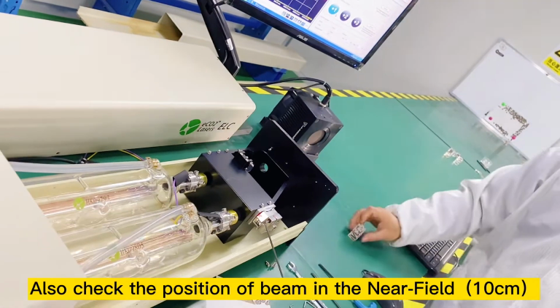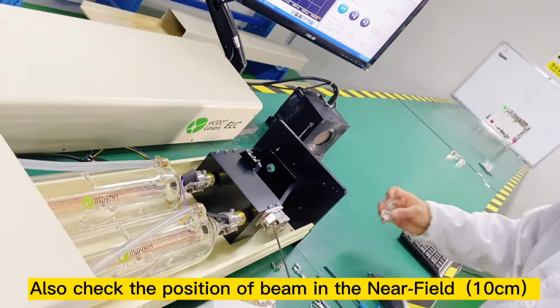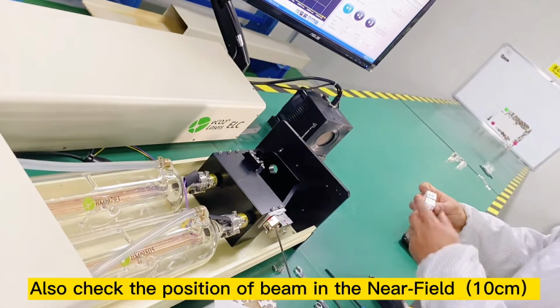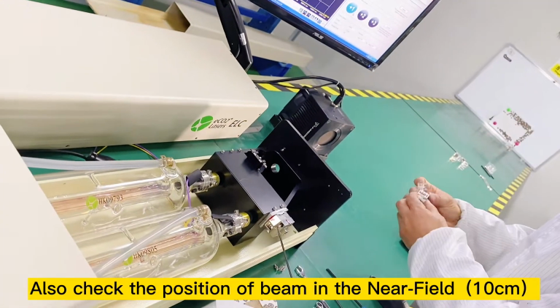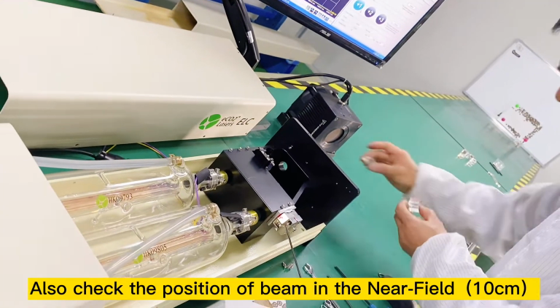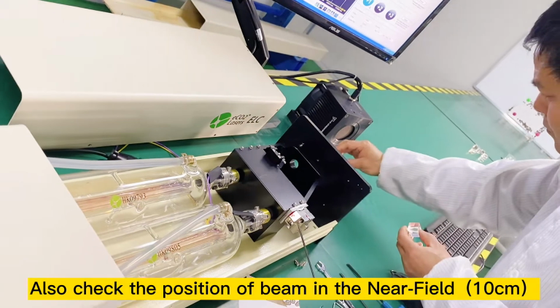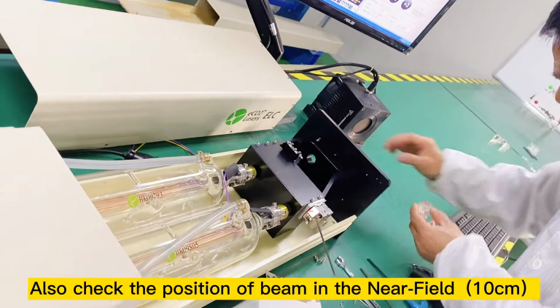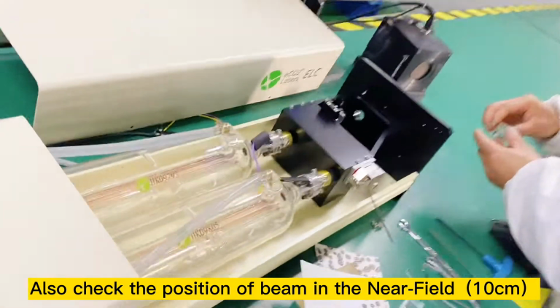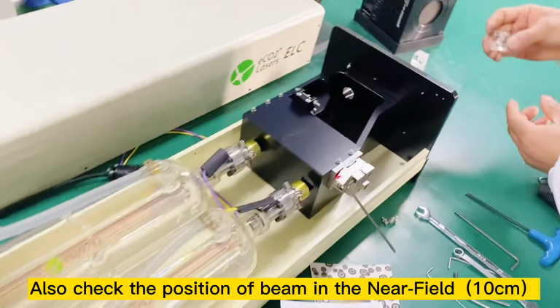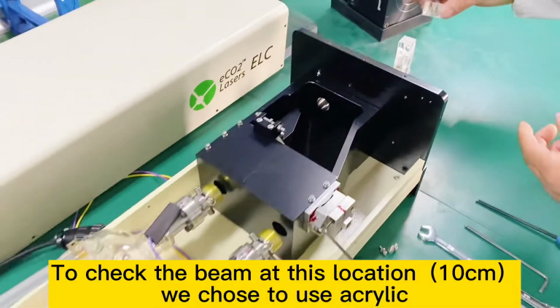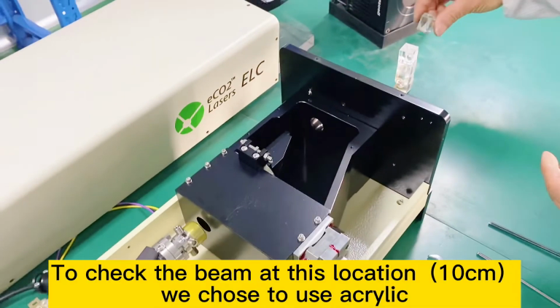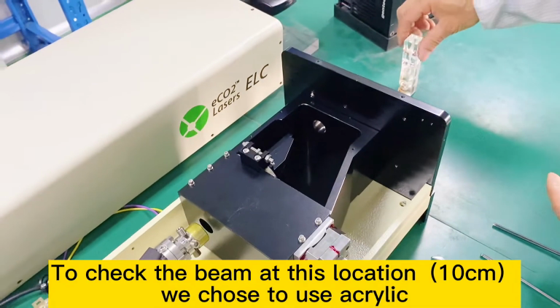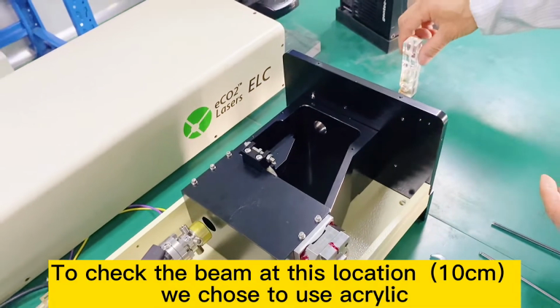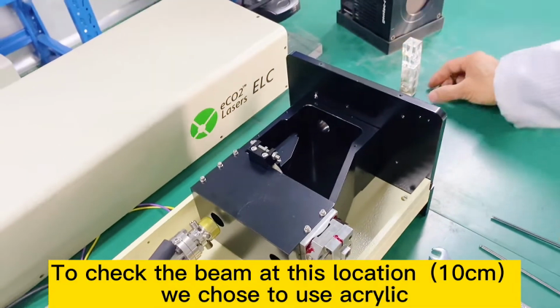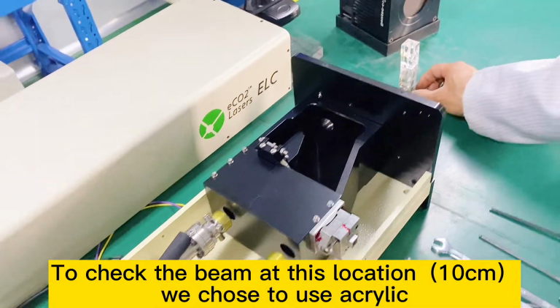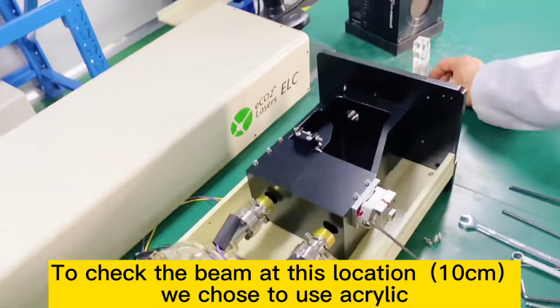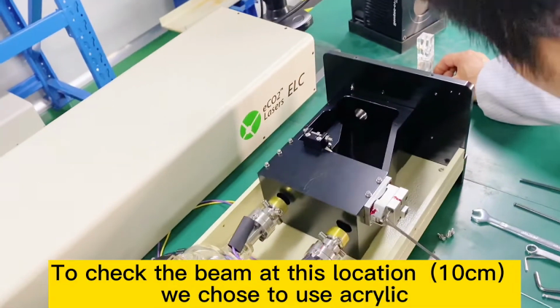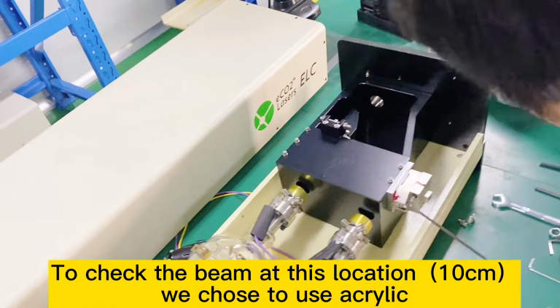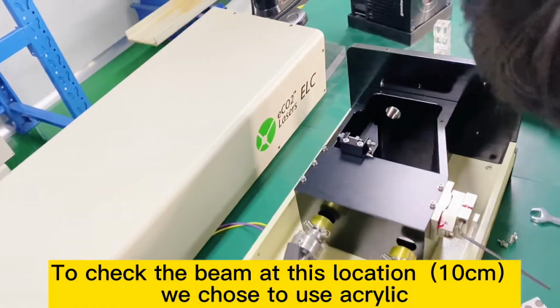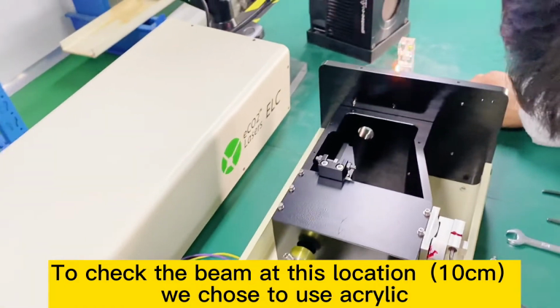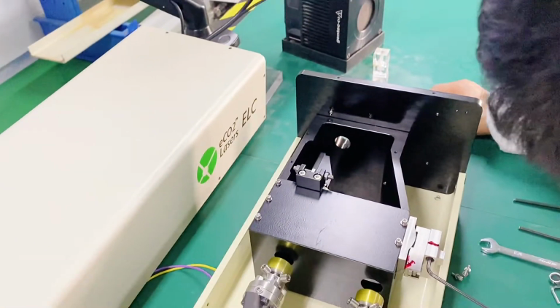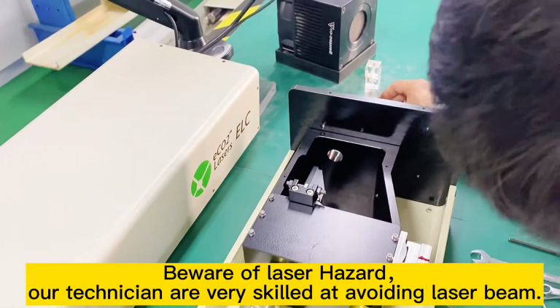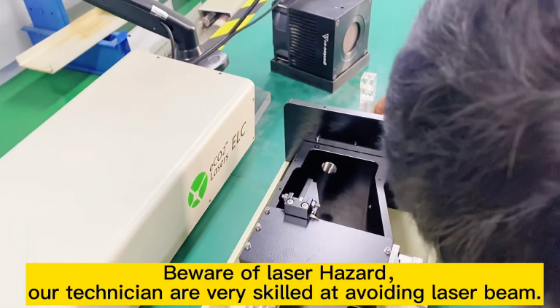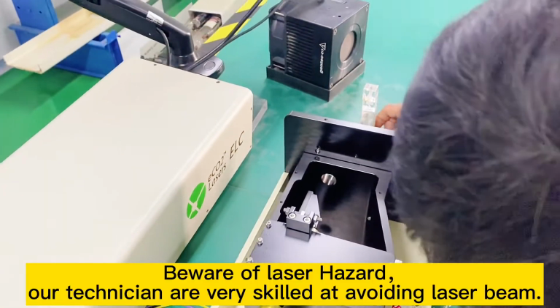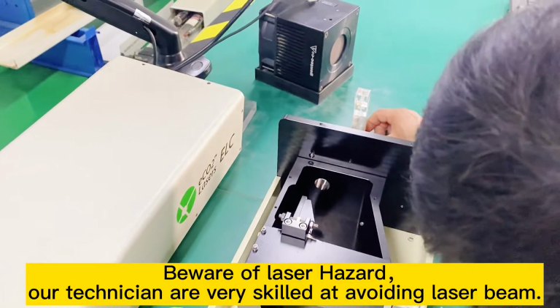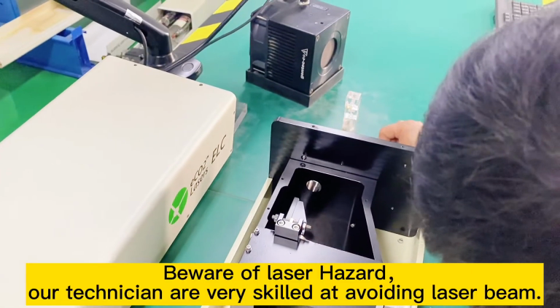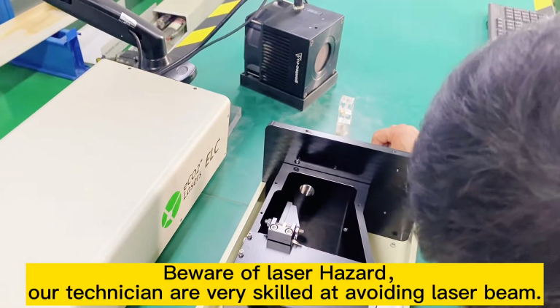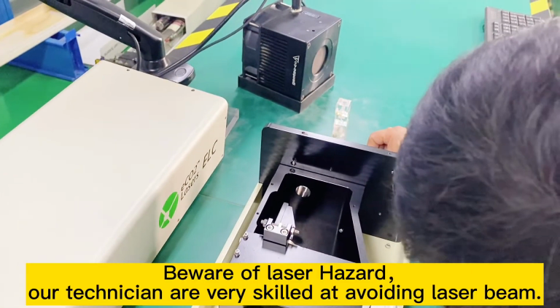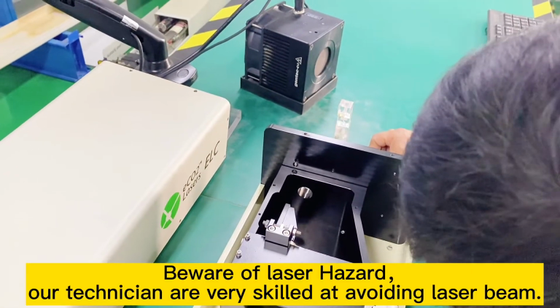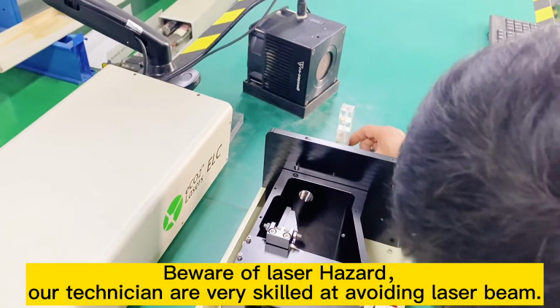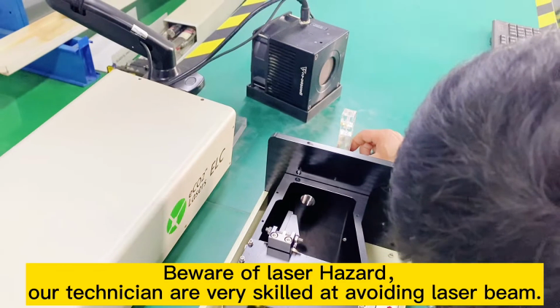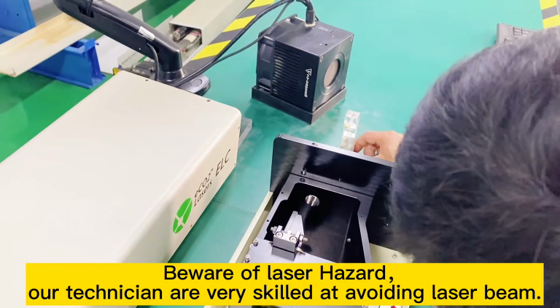Also check the position of the beam in the near field at 10 cm. To check the beam at this 10 cm location, we chose to use acrylic. Be aware of laser hazard — our technicians are very skilled at avoiding the laser beam.